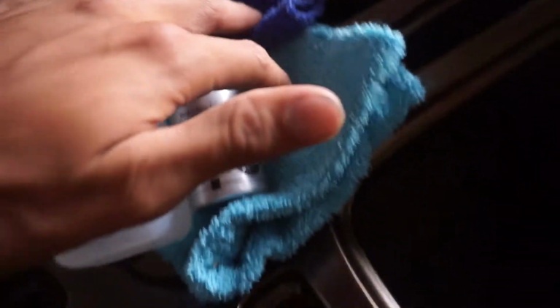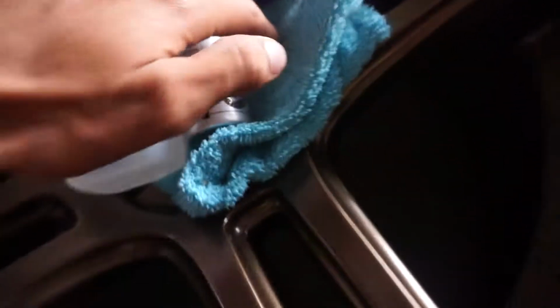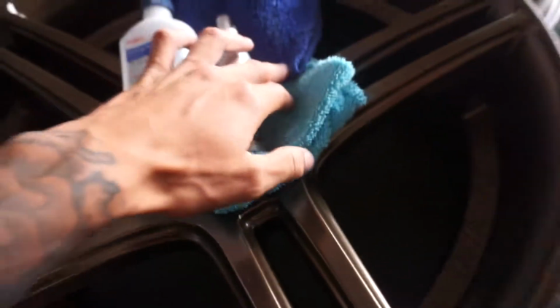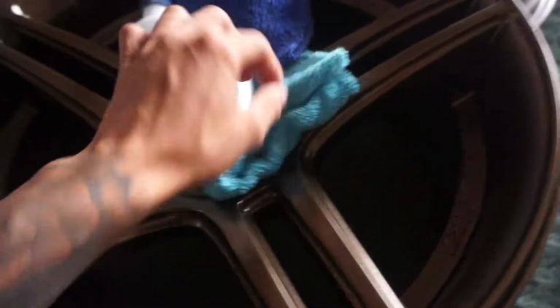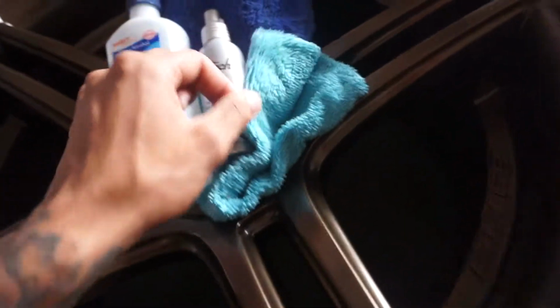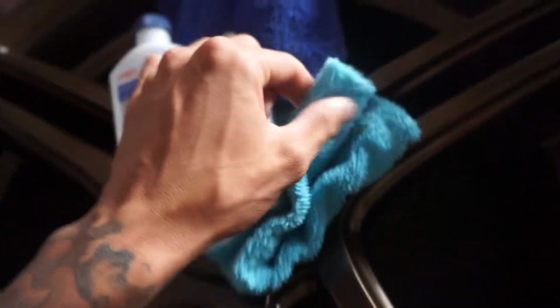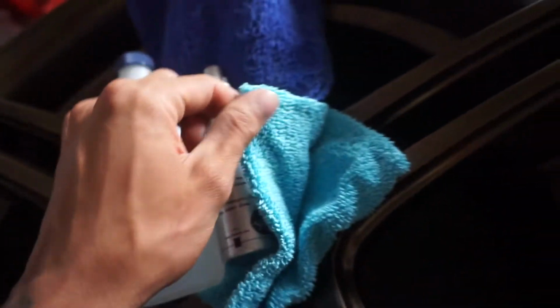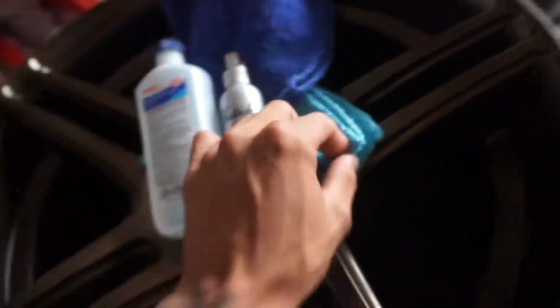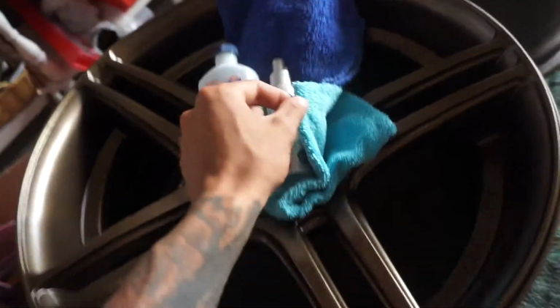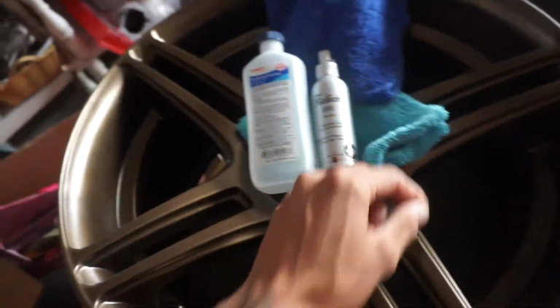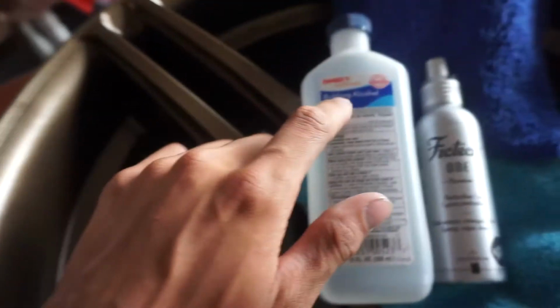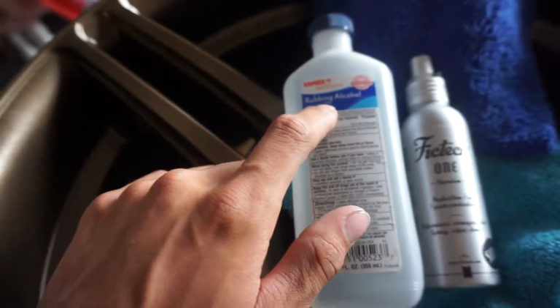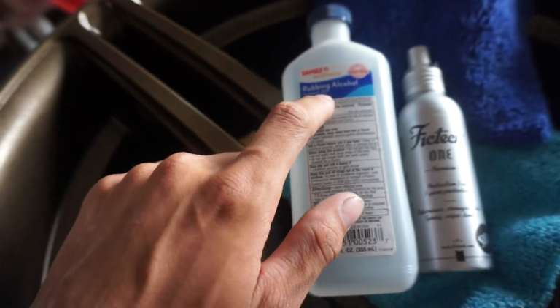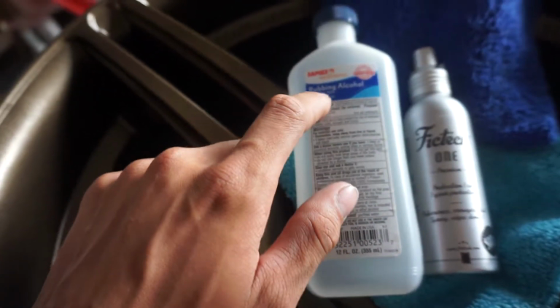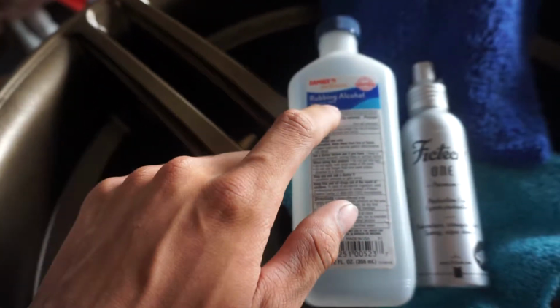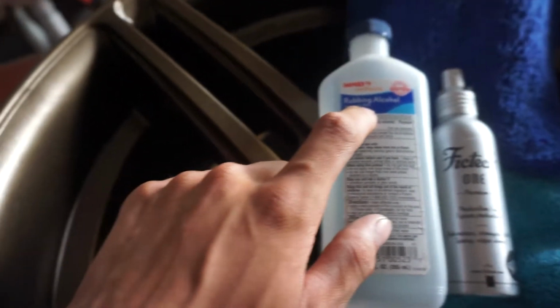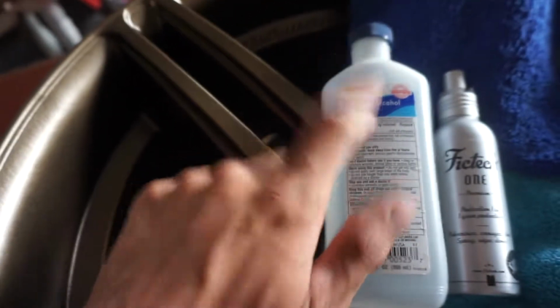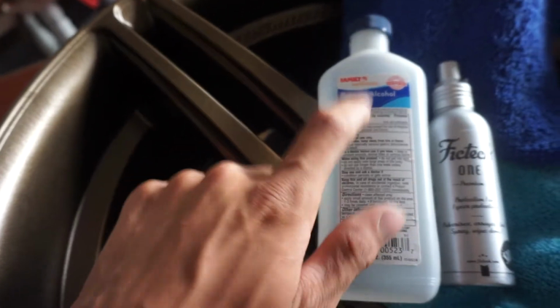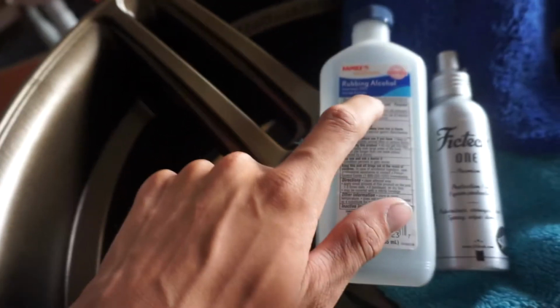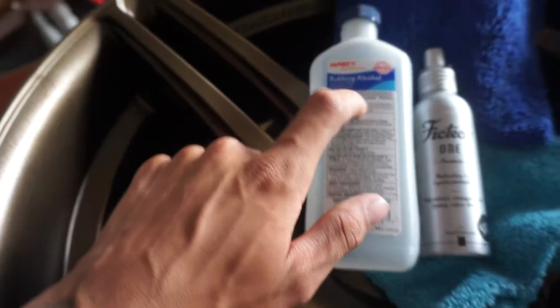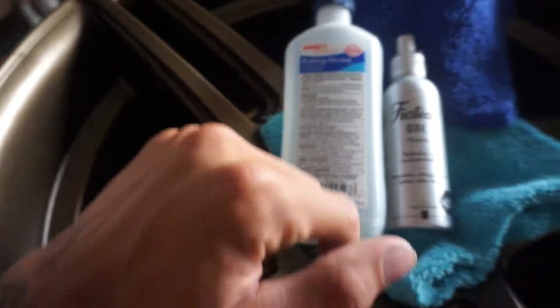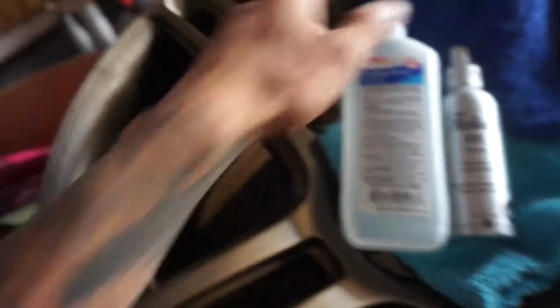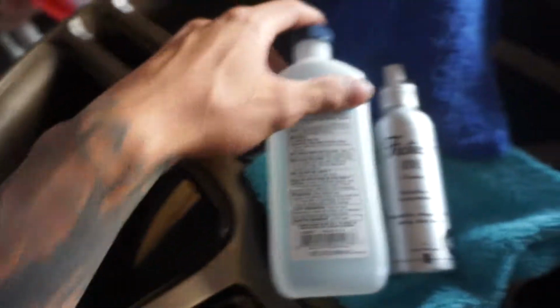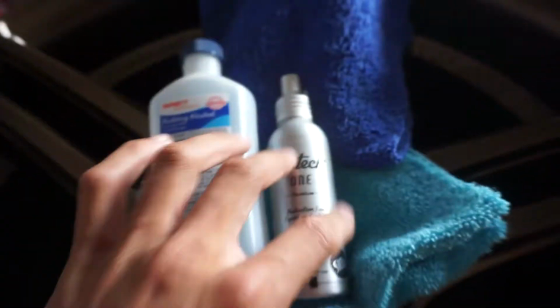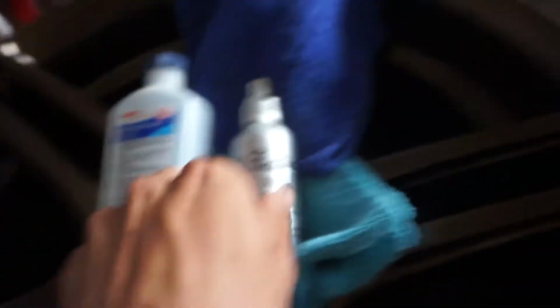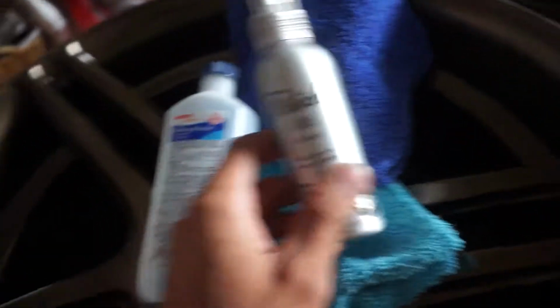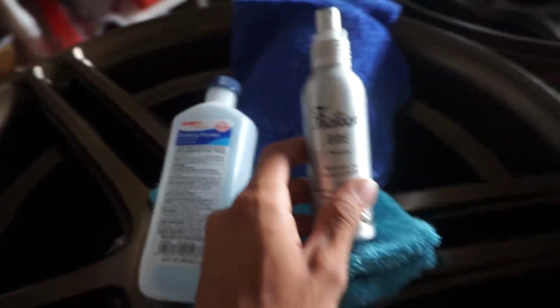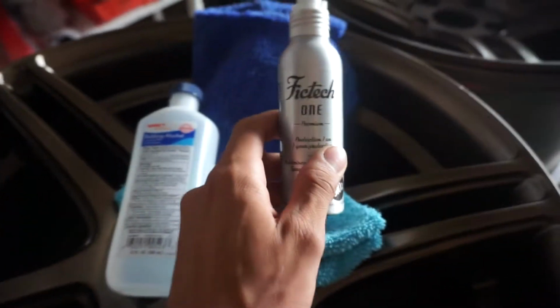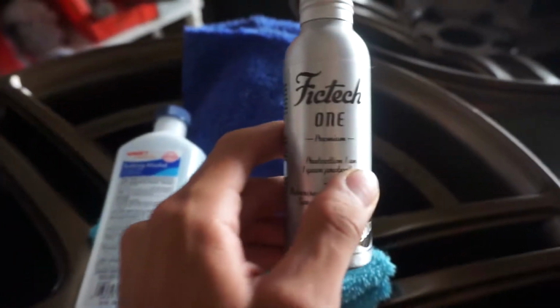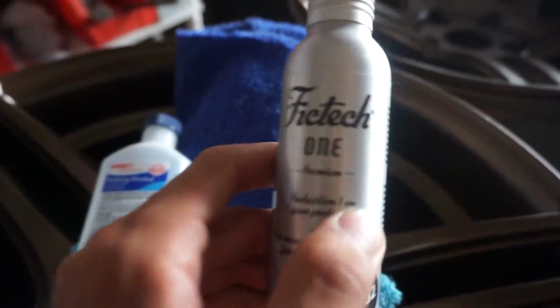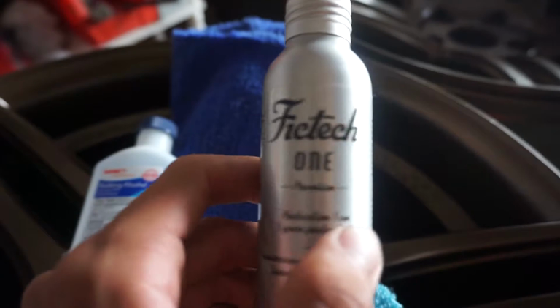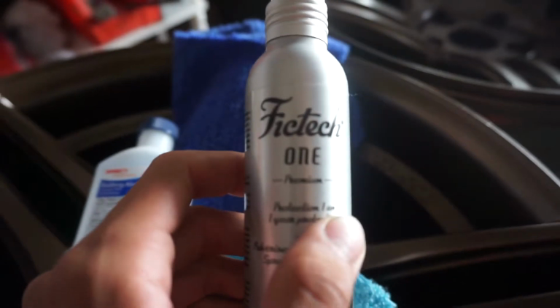Two Hallmark microfiber towels. You're supposed to have lint free — I don't think this is lint free but this will work for now. I got some 50% isopropyl alcohol; you can use 70% and lower, that's fine. And here is the ceramic coating I'm going to be using — I think it's pronounced Phytek 1.